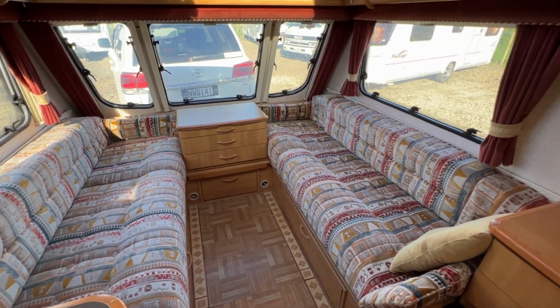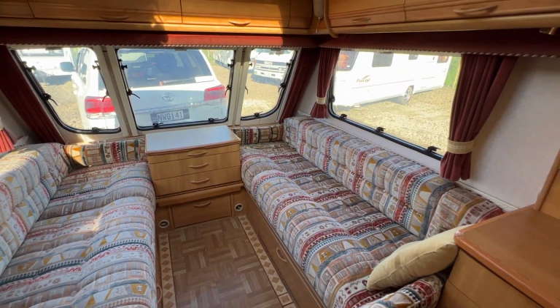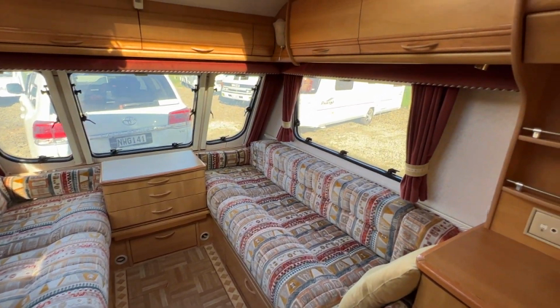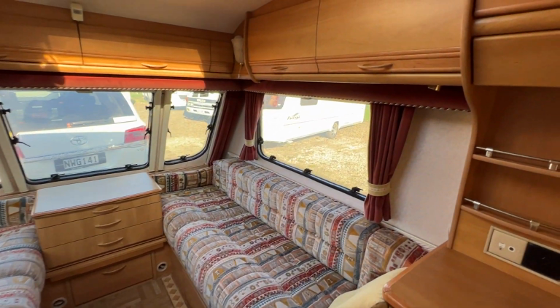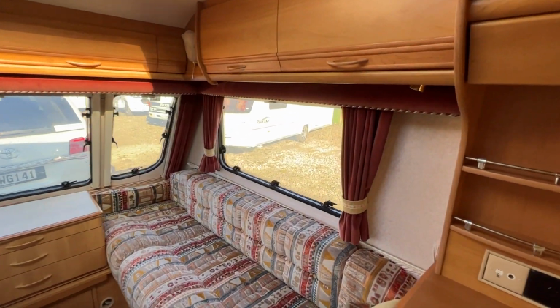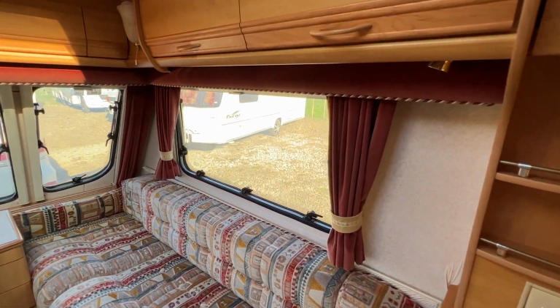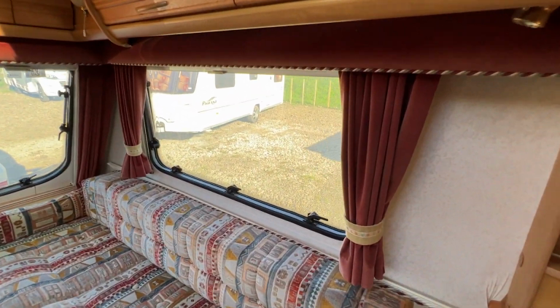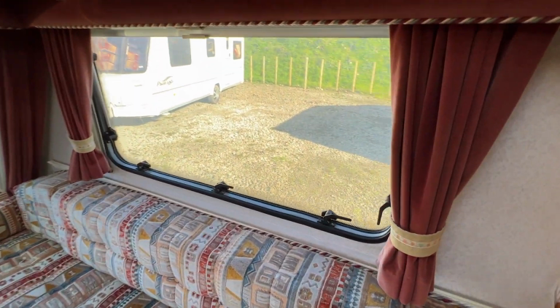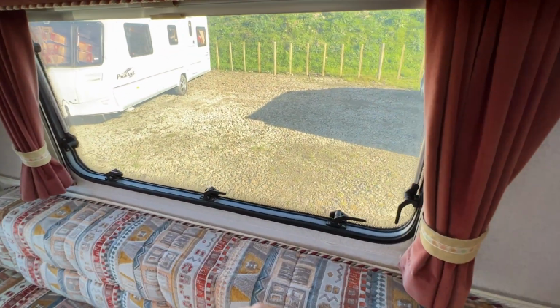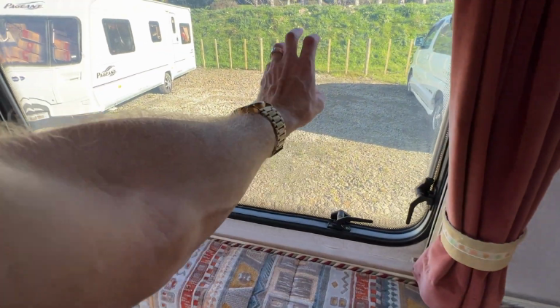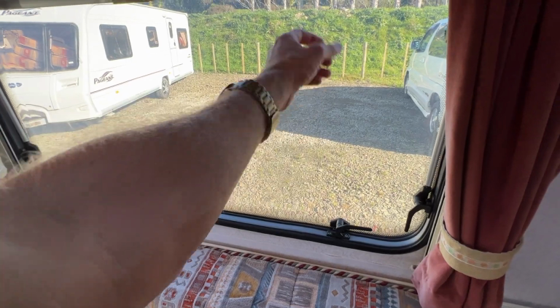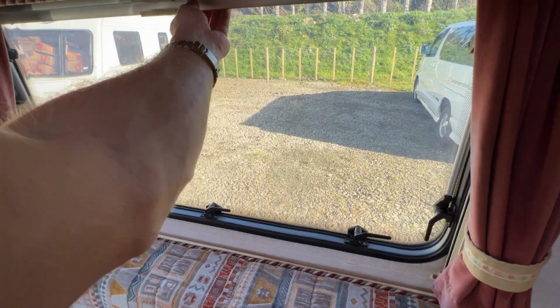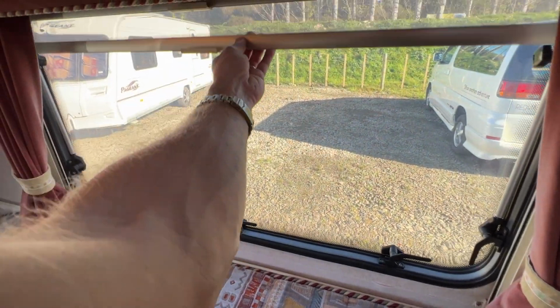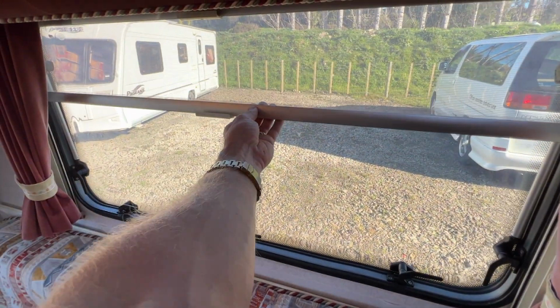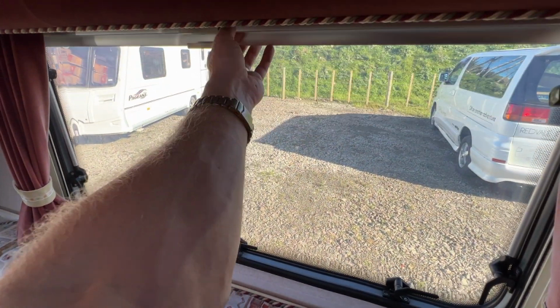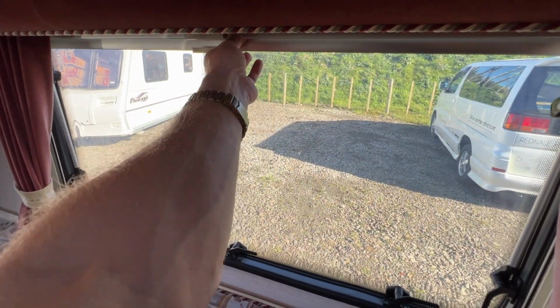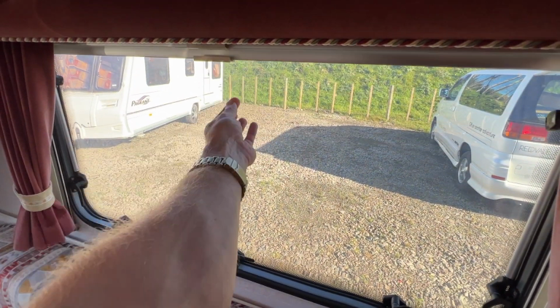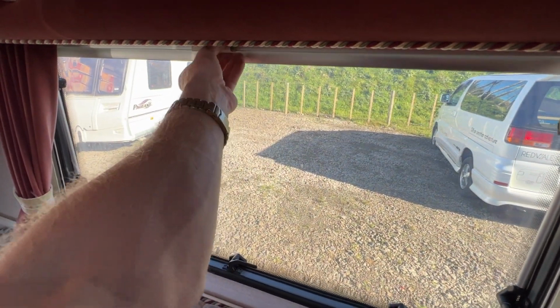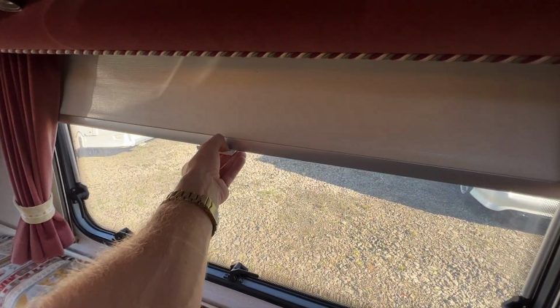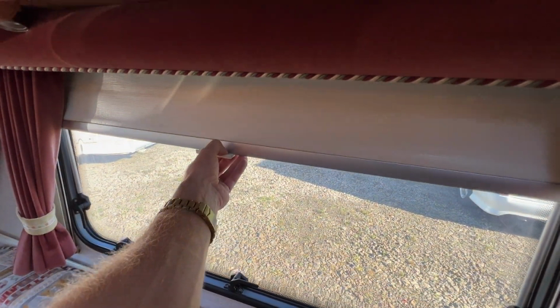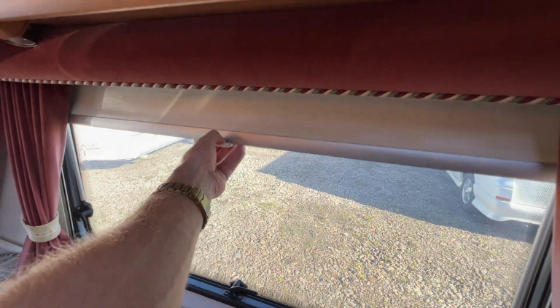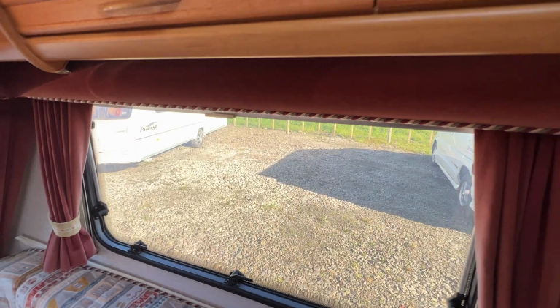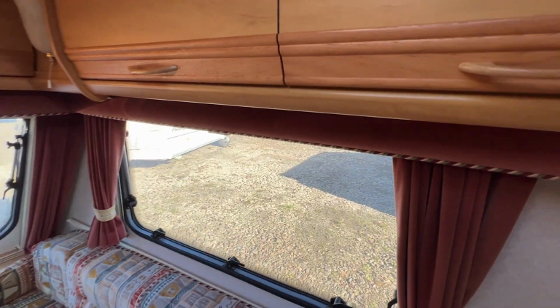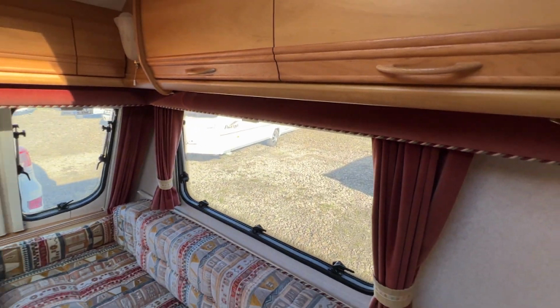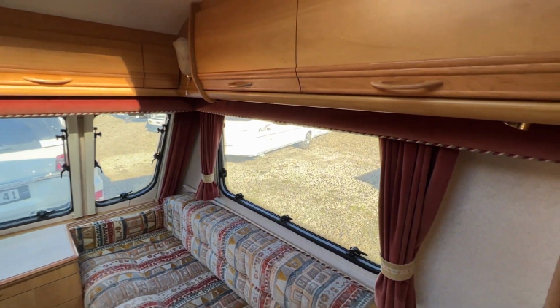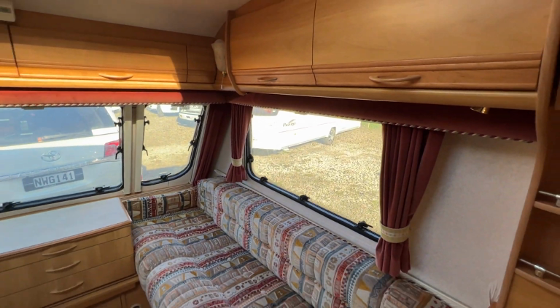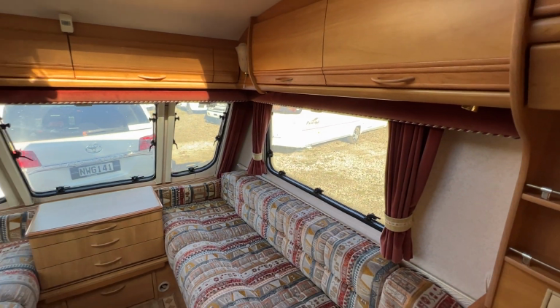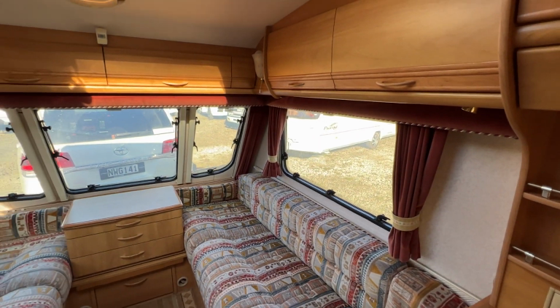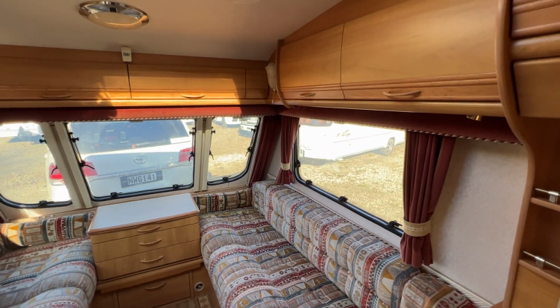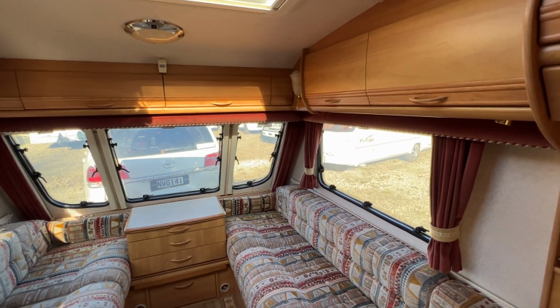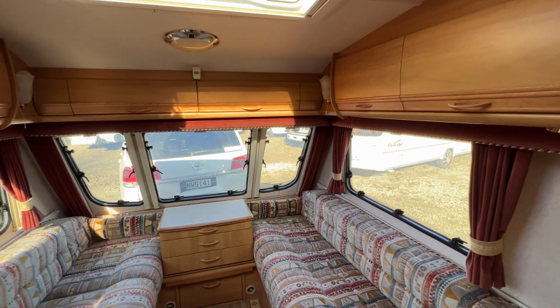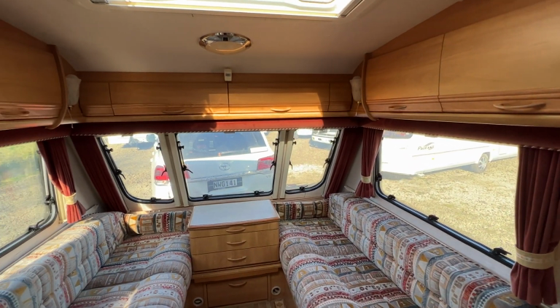All the windows are double glazed and have fly screens and blackout blinds — they're thermally insulated as well, so this caravan is super warm to sleep in over the colder months.